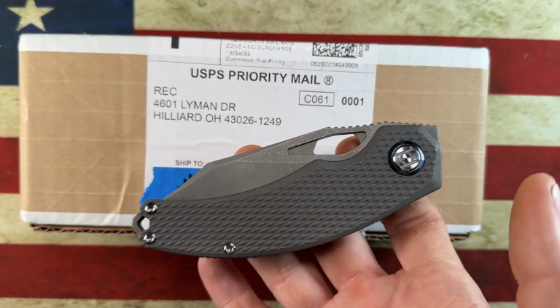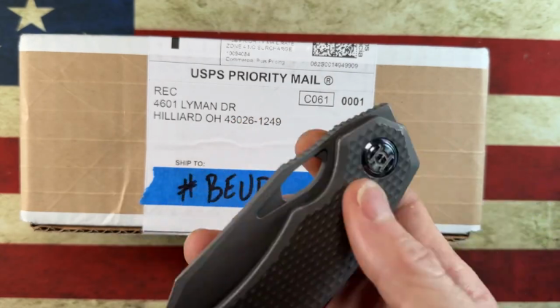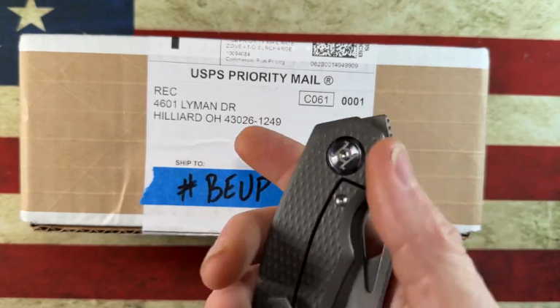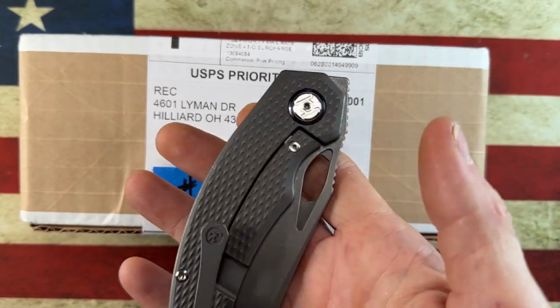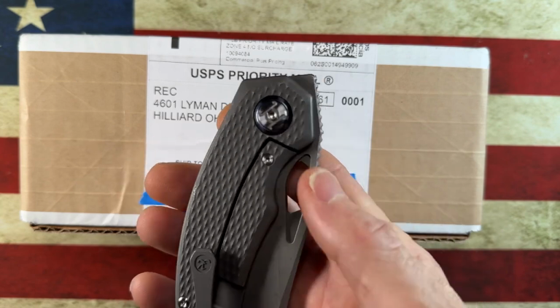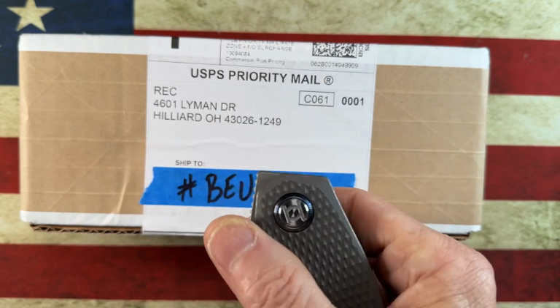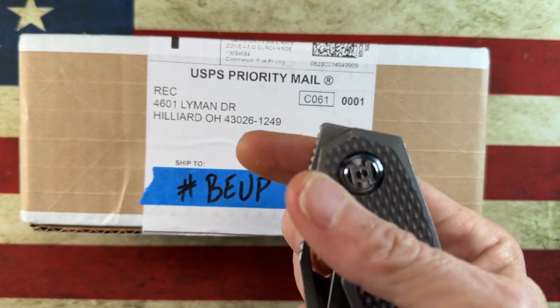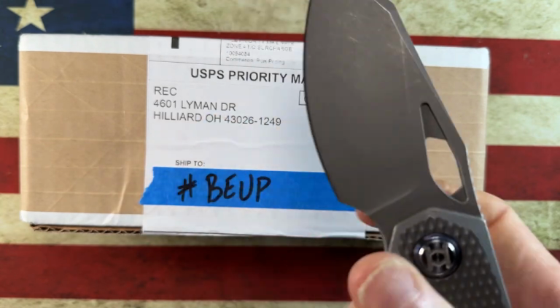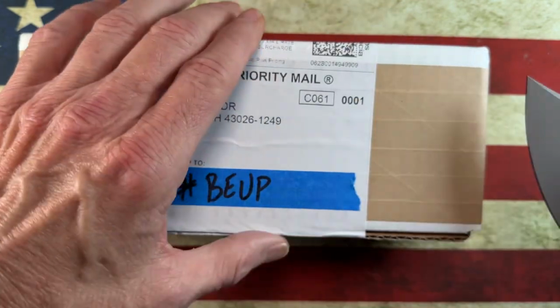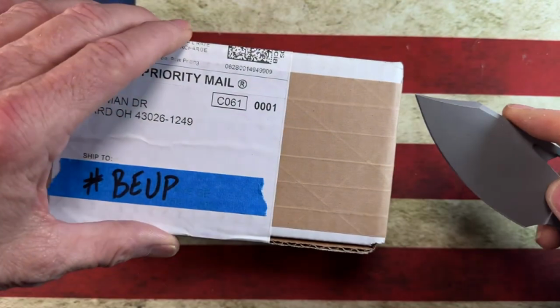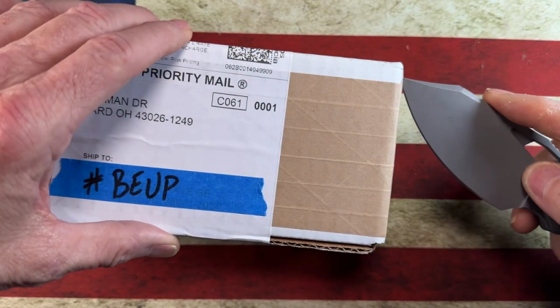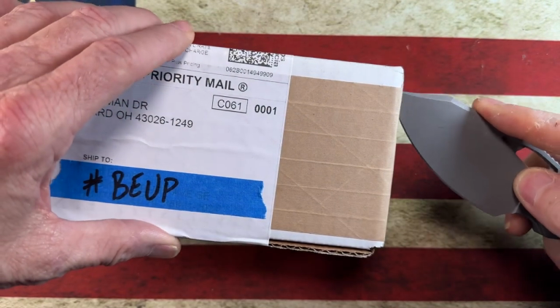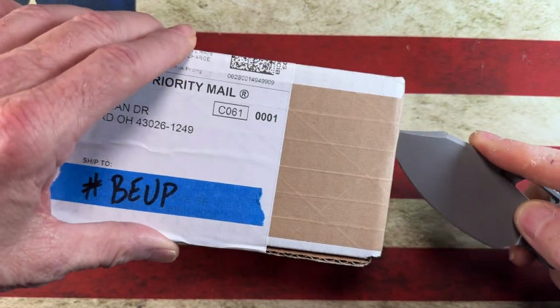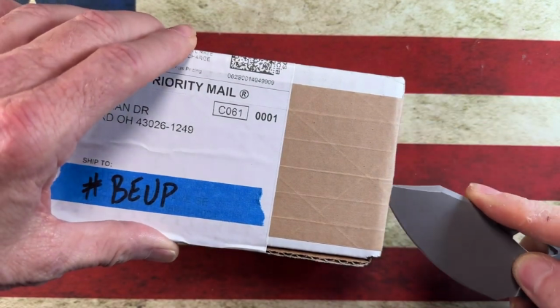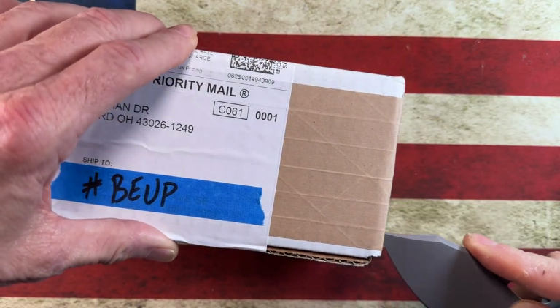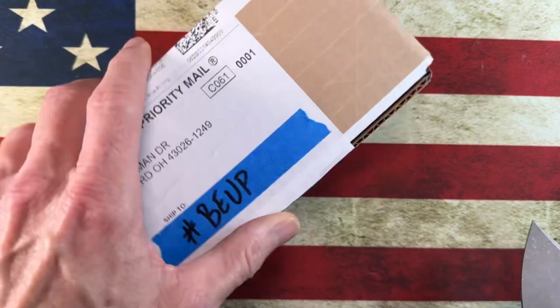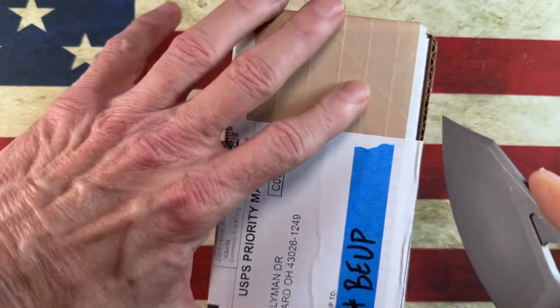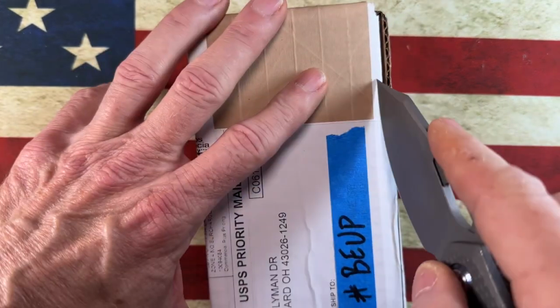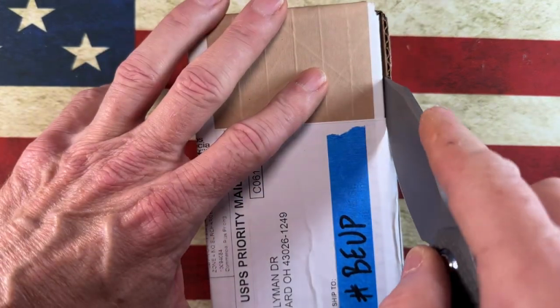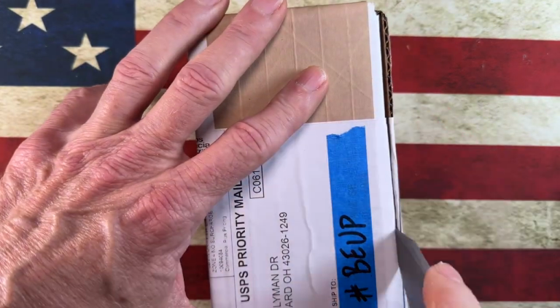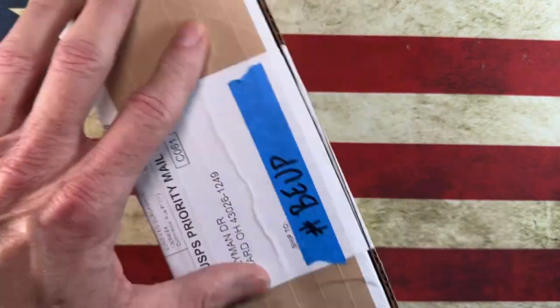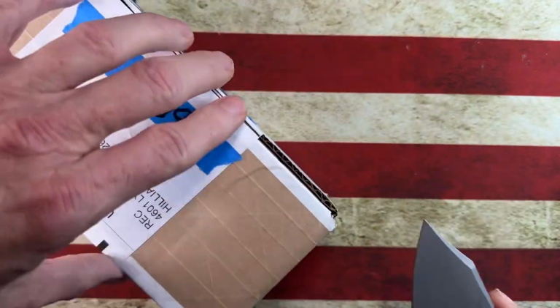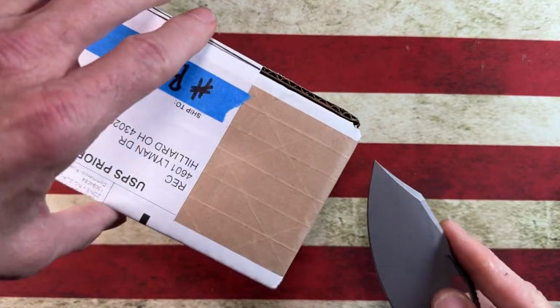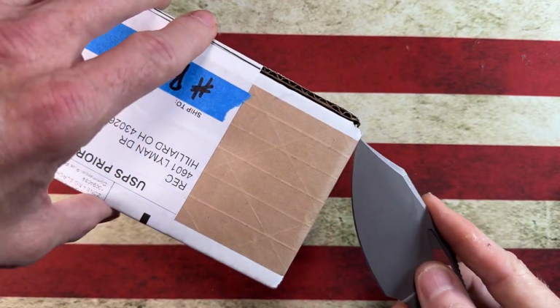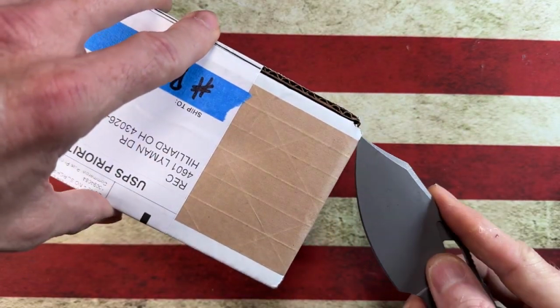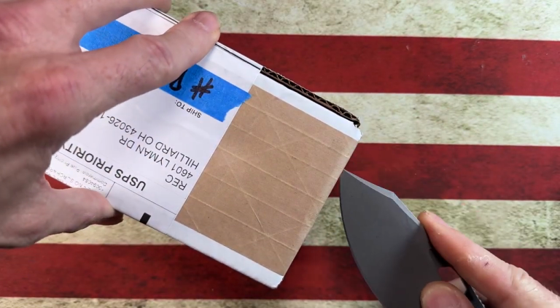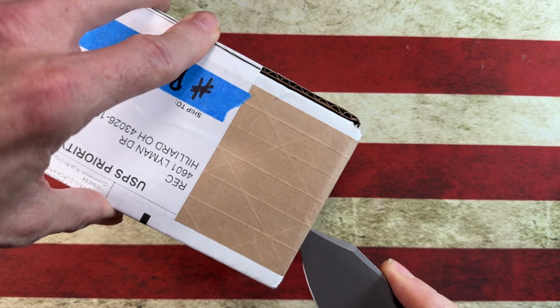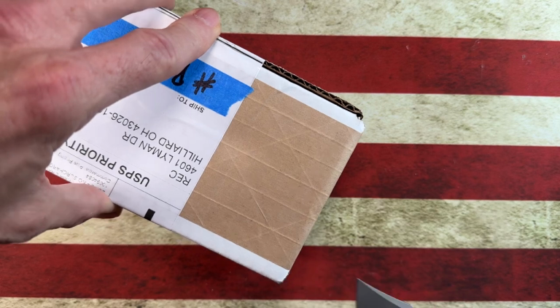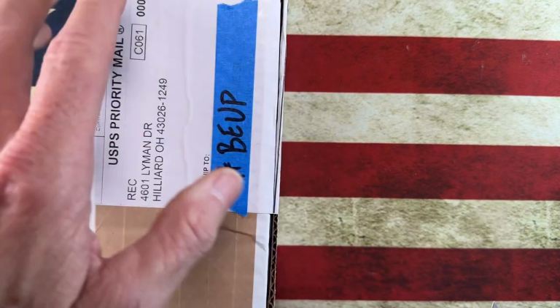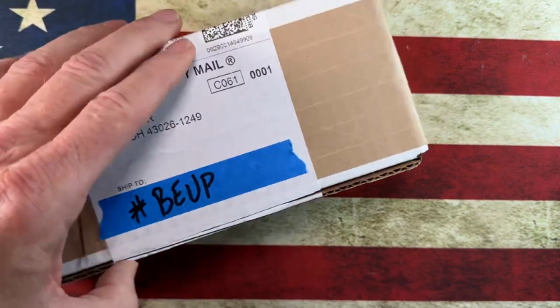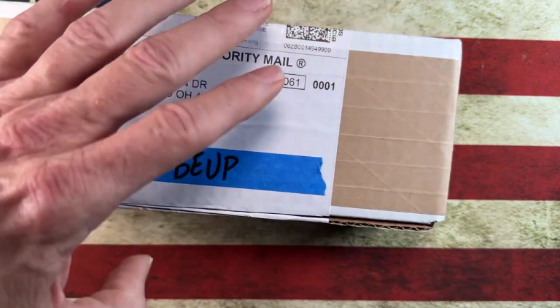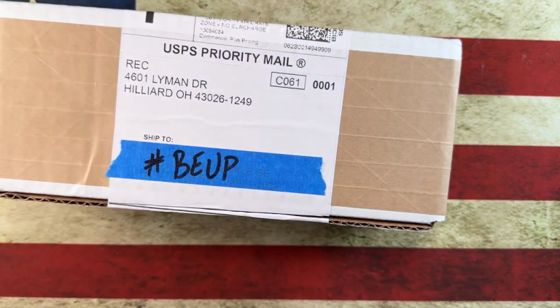The unboxing knife today is going to be the Kunwu or Kunwu Padre. So let's use this — which is very, very slicey — to get into this and see what we are working with.